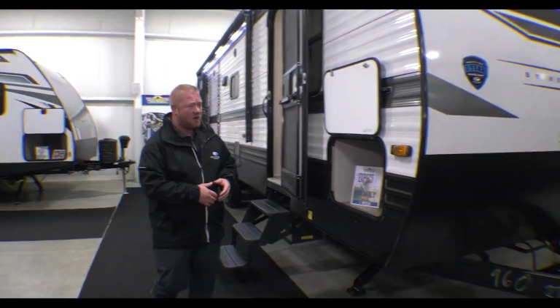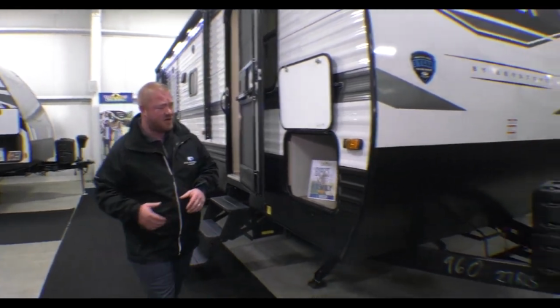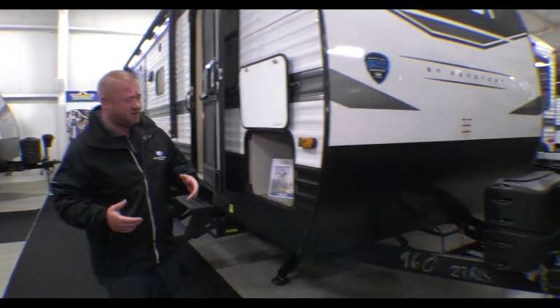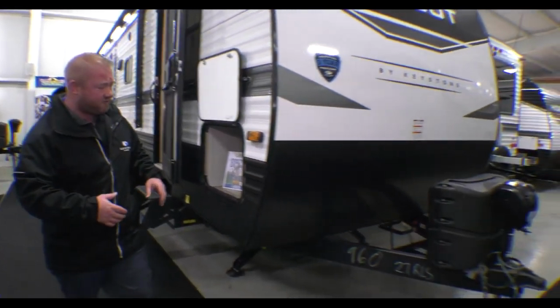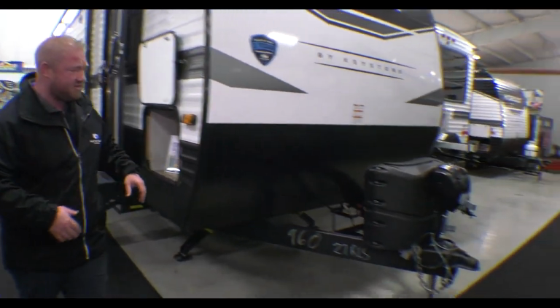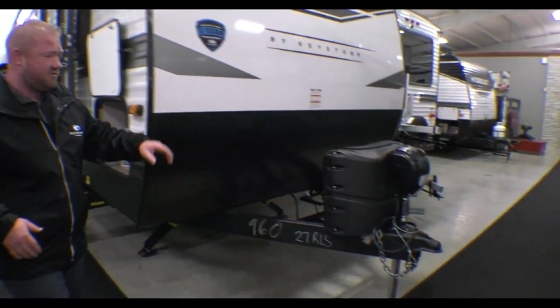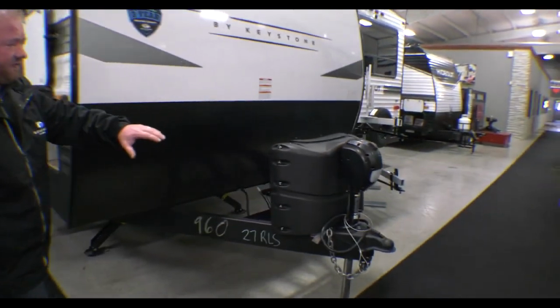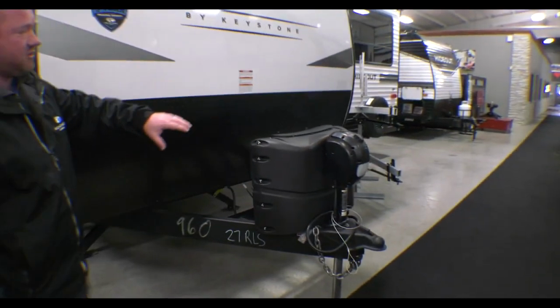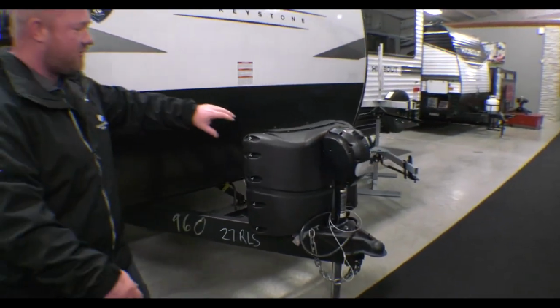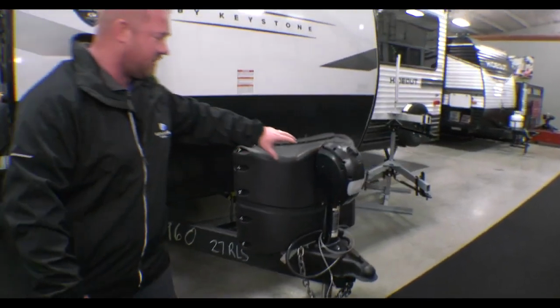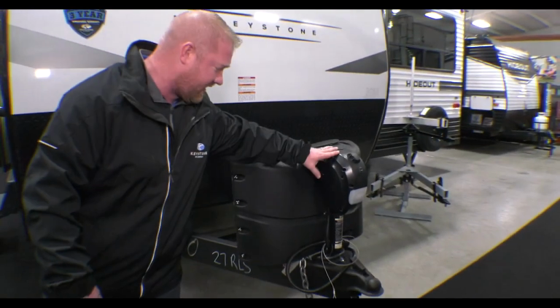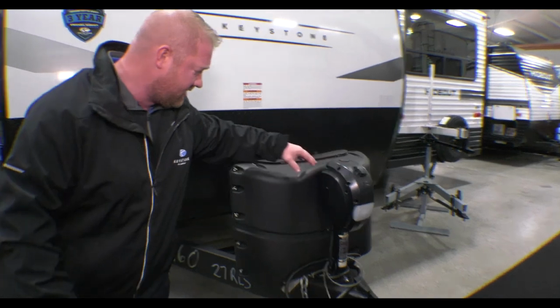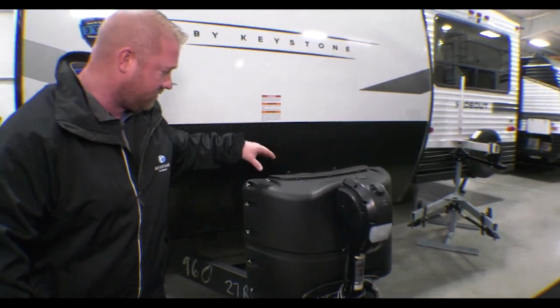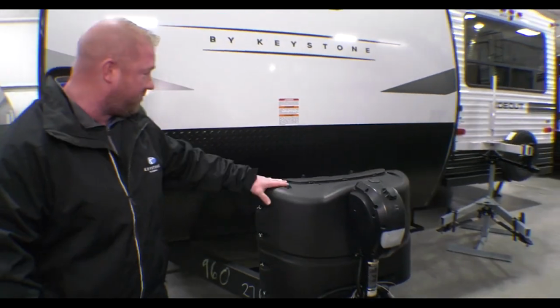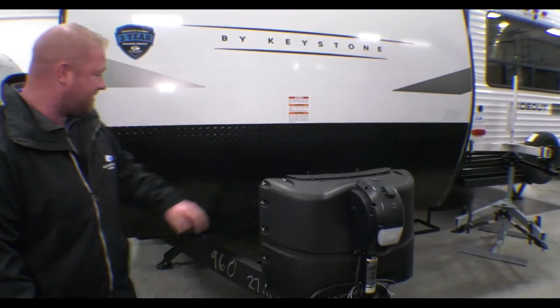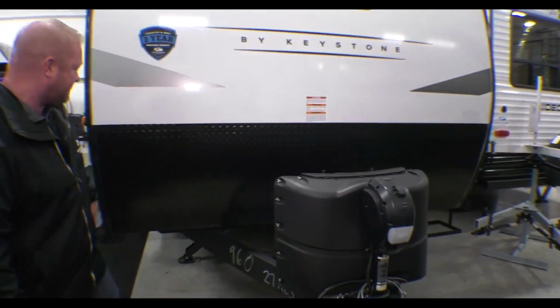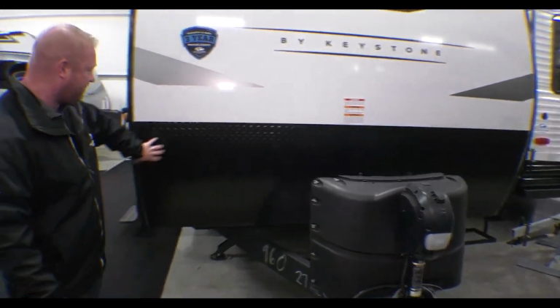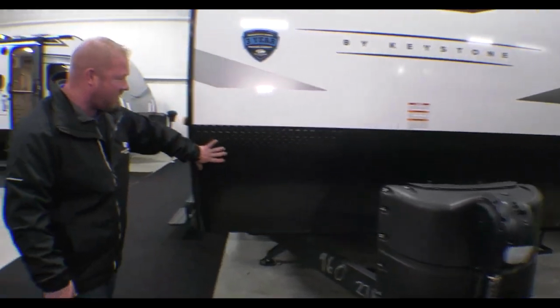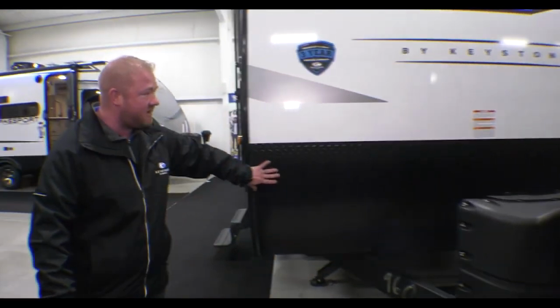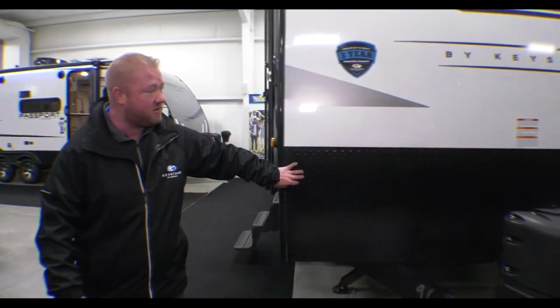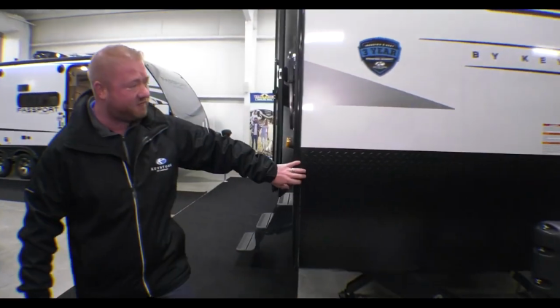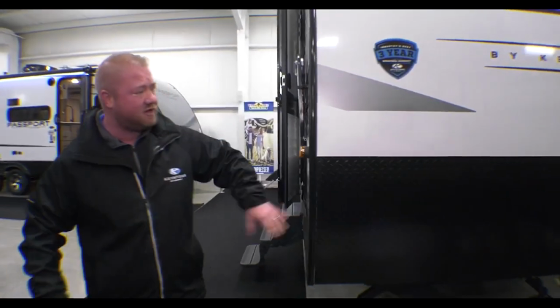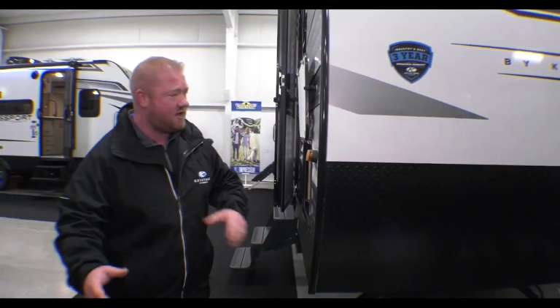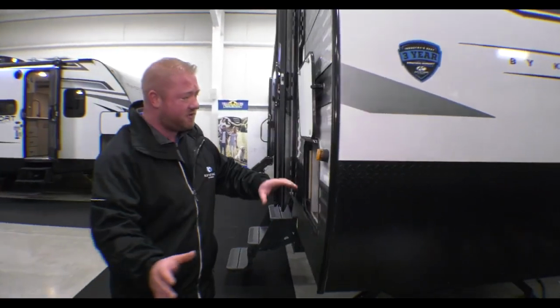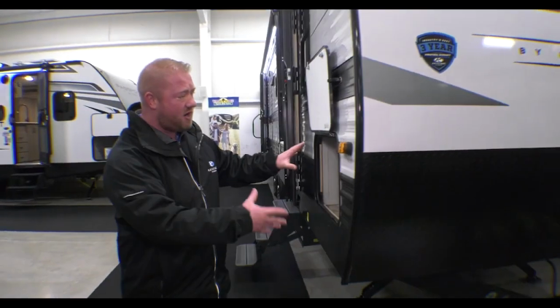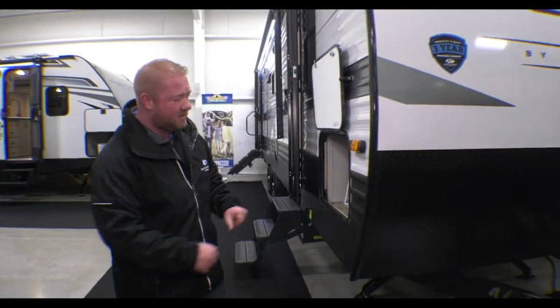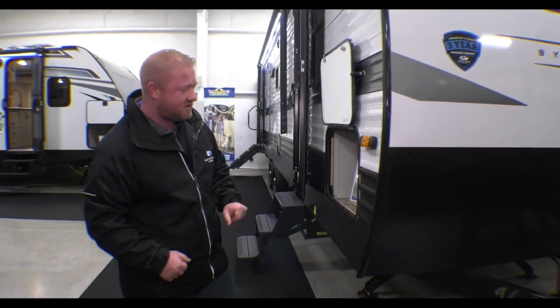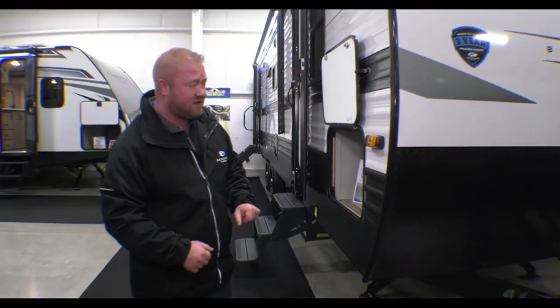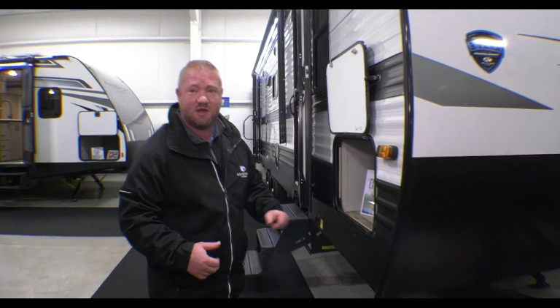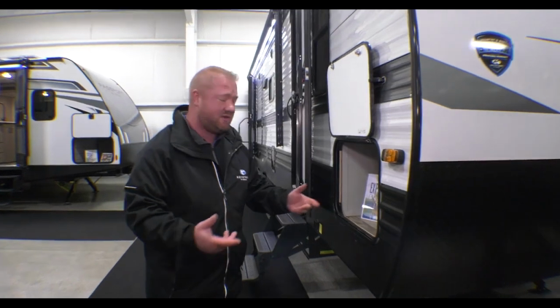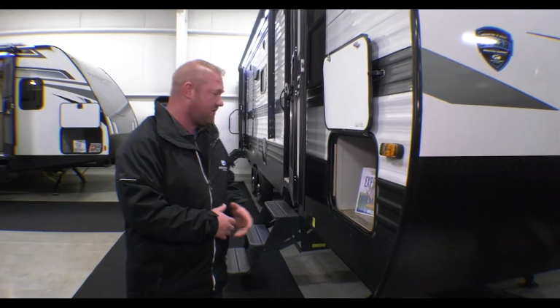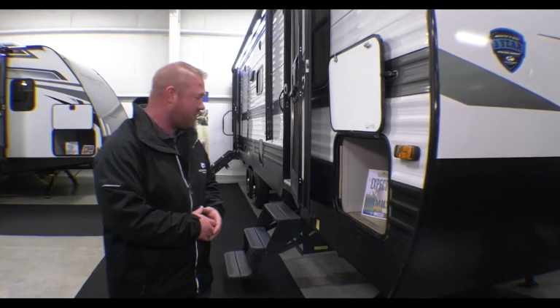What you got here in the front is your power tongue jack, your propane tanks, and even your diamond plating here on the front to help keep rocks and stuff from bouncing up and denting your camper.